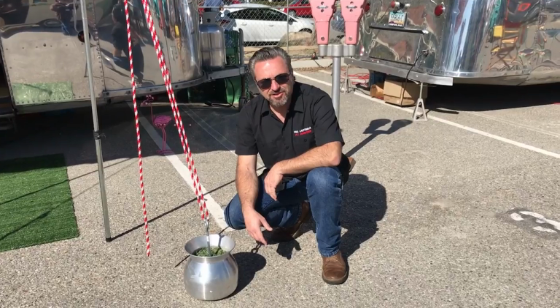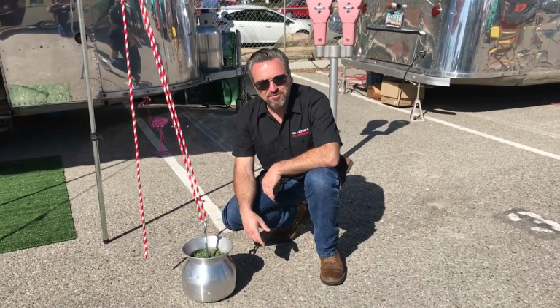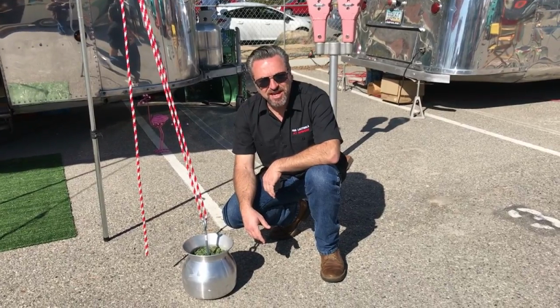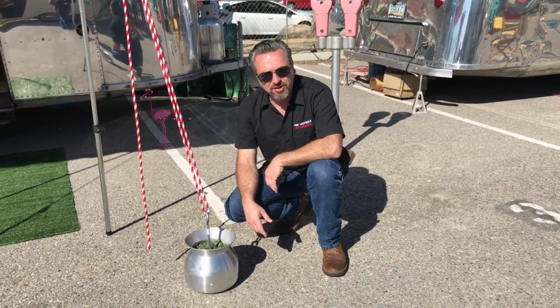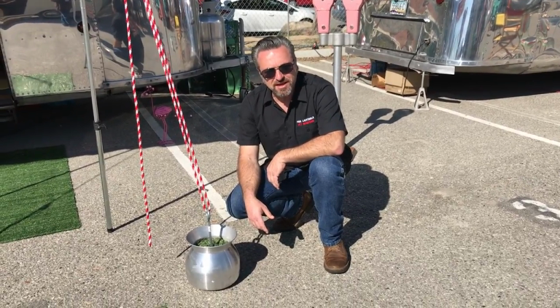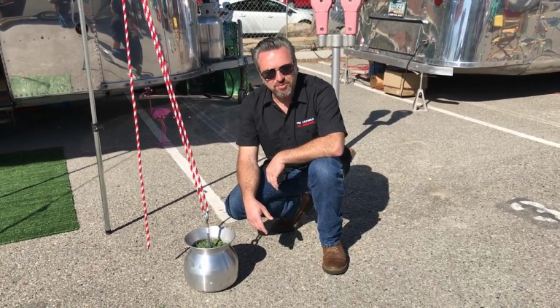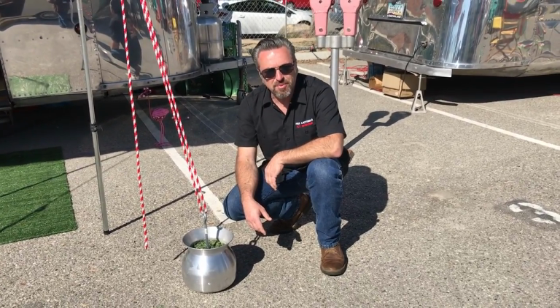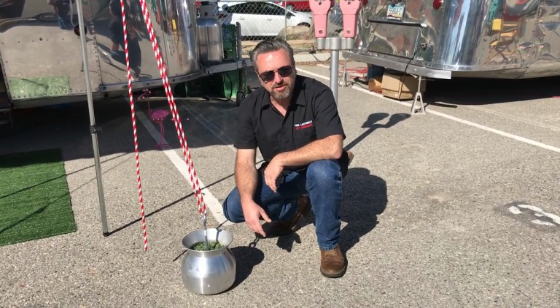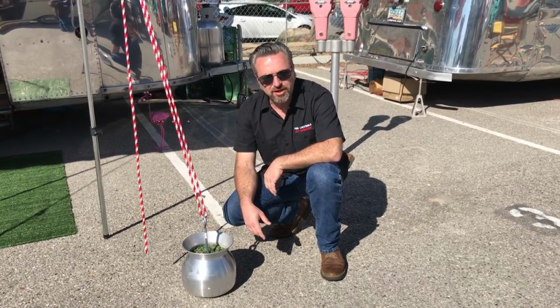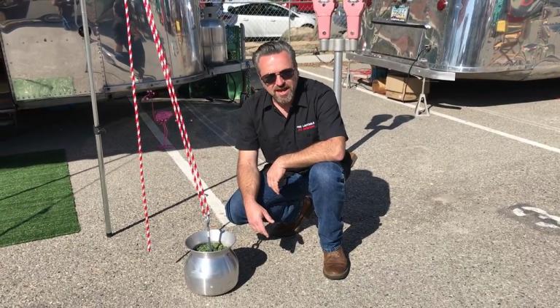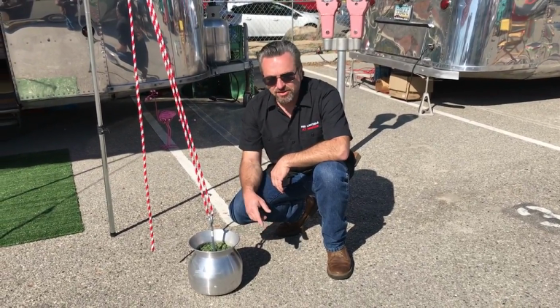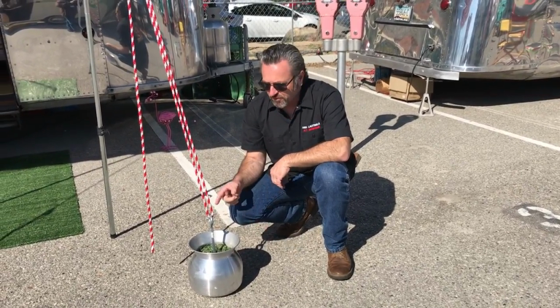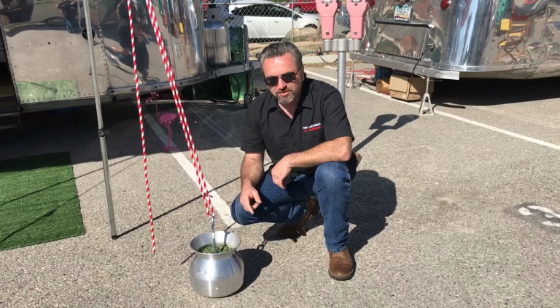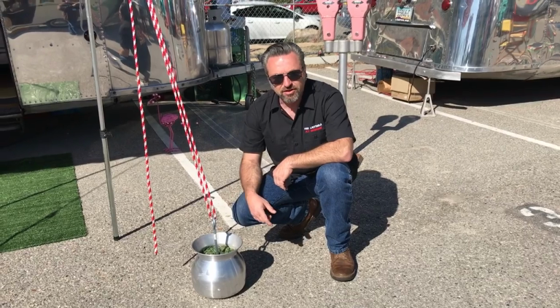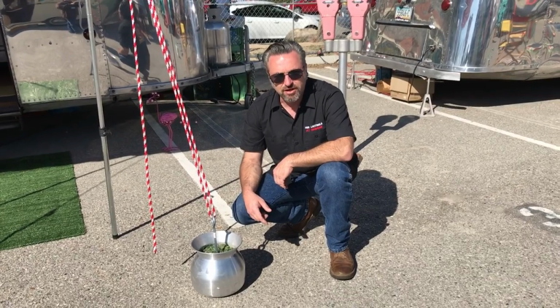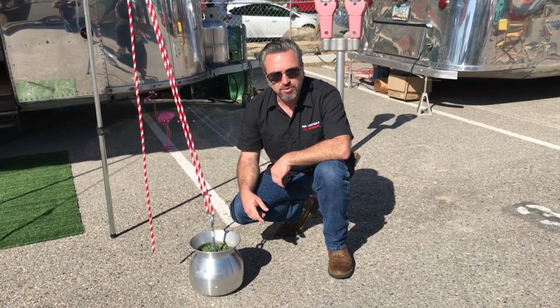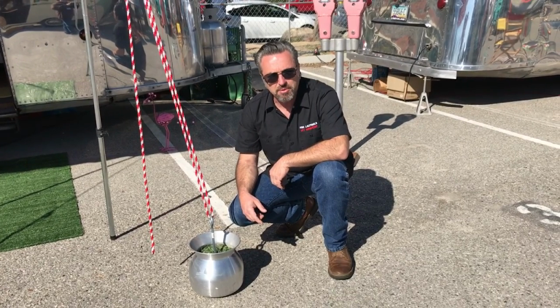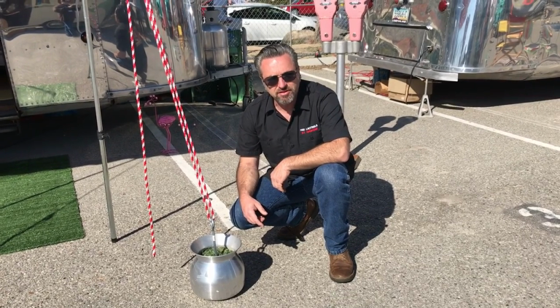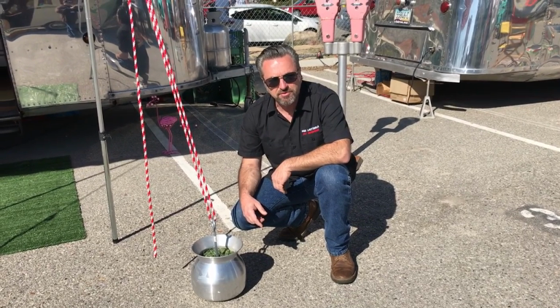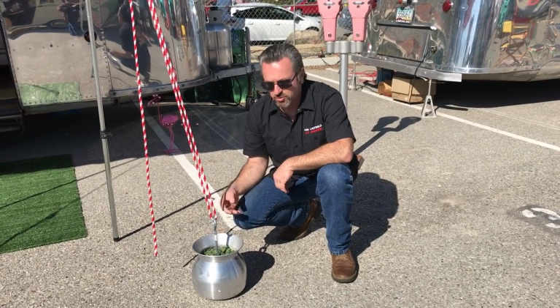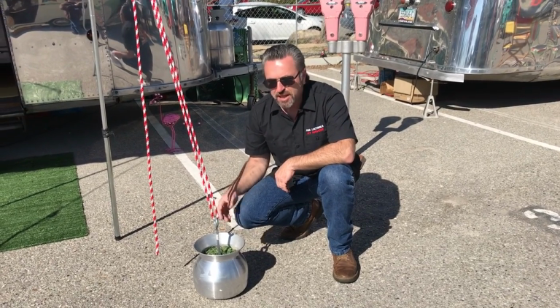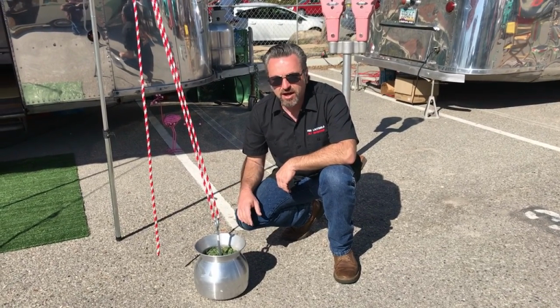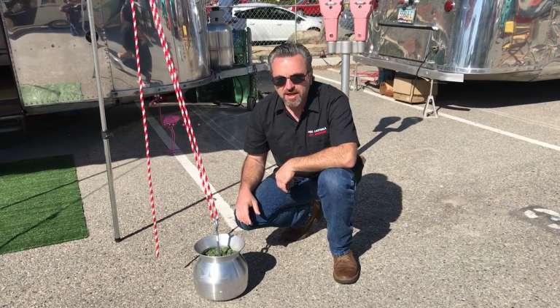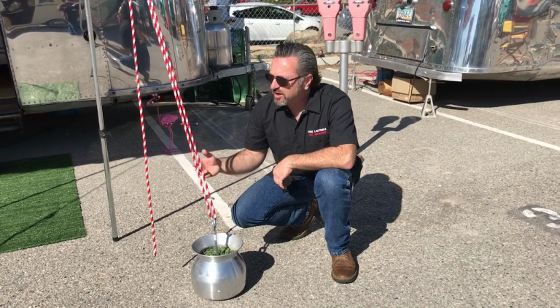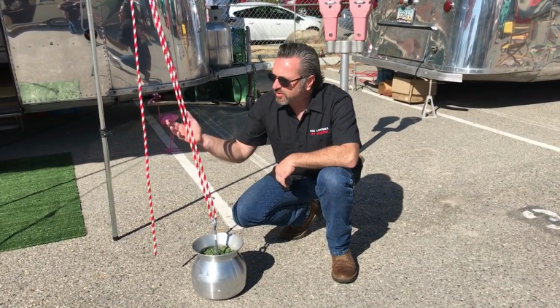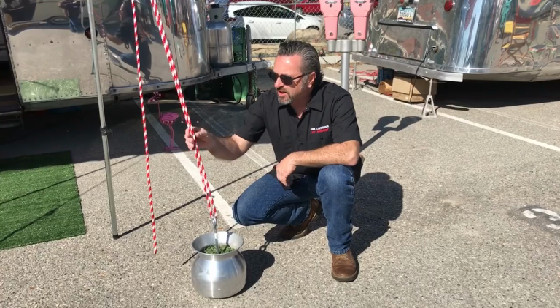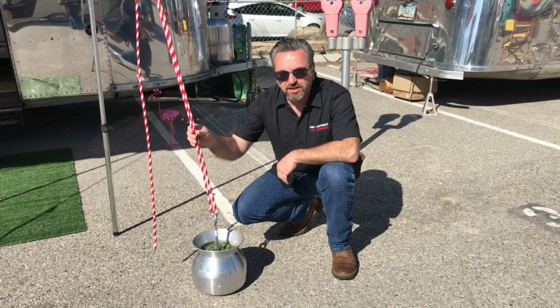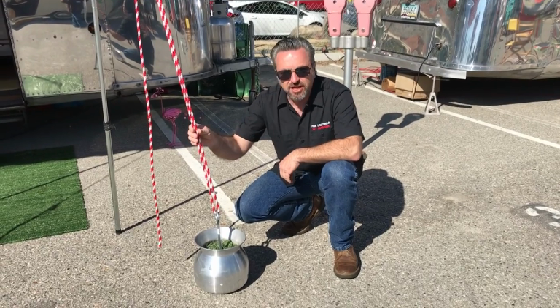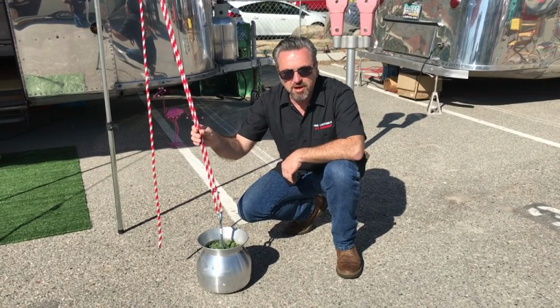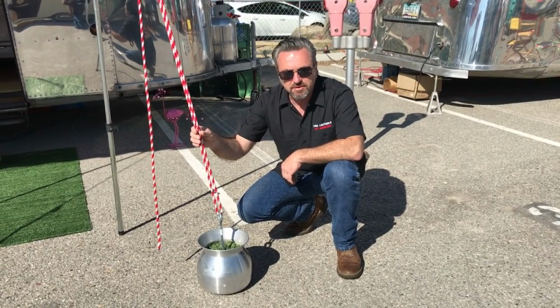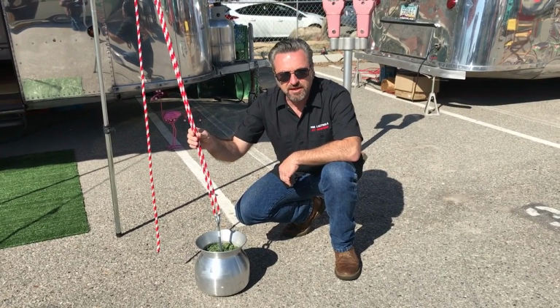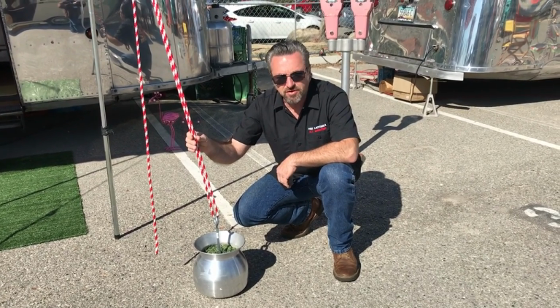Hi, it's Paul with Vintage Camper Trailers Magazine and we're here at Modernism Week. Looking at some different ways to secure your awning — one of the problems of this type of show is we're on blacktop and the awnings require a lot of tension to keep them up and standing up straight.